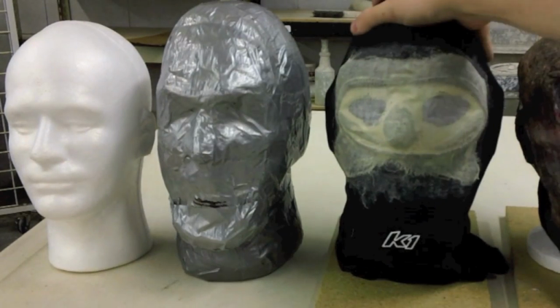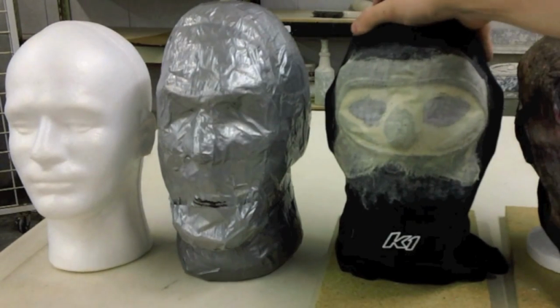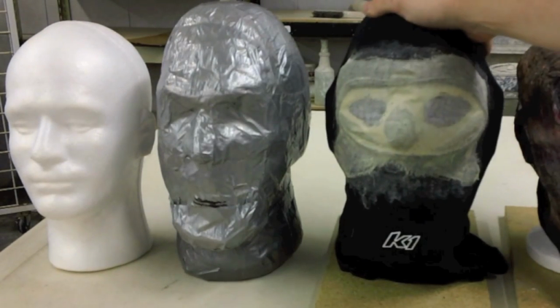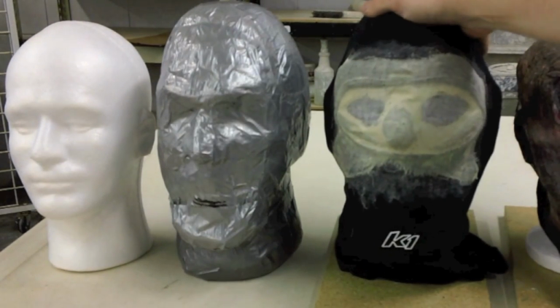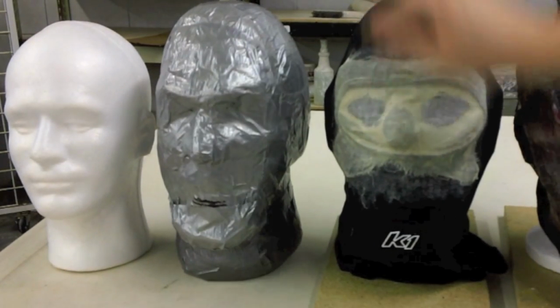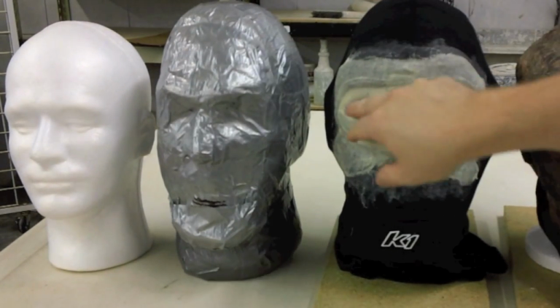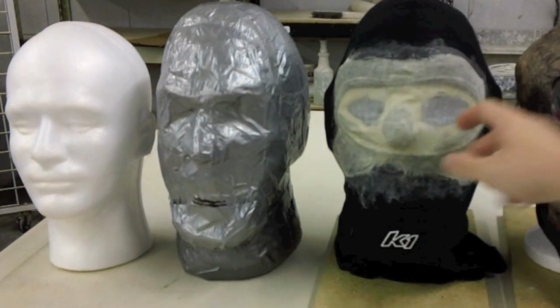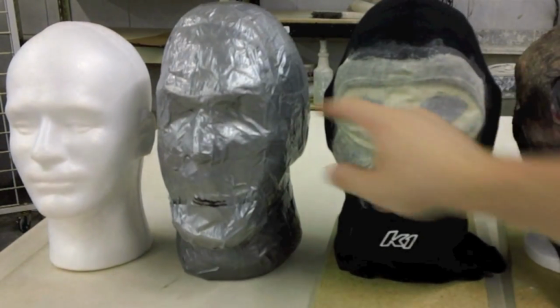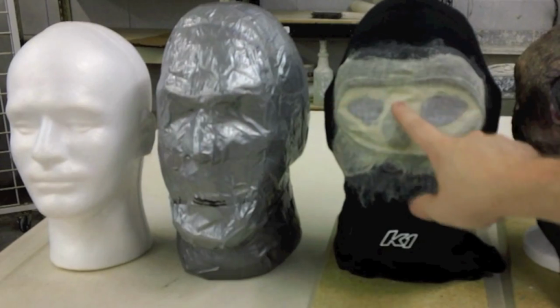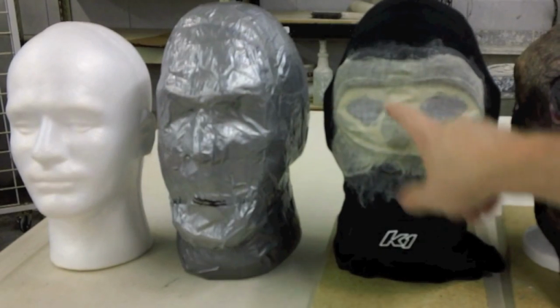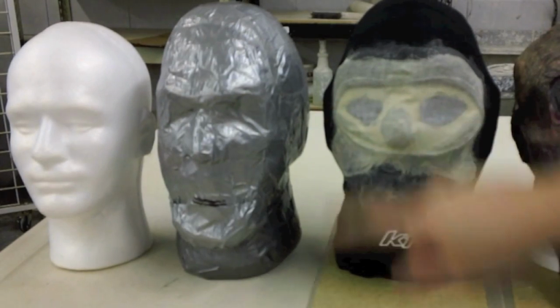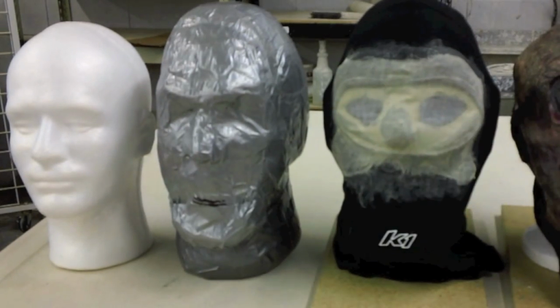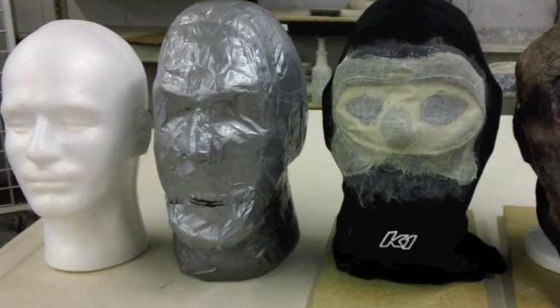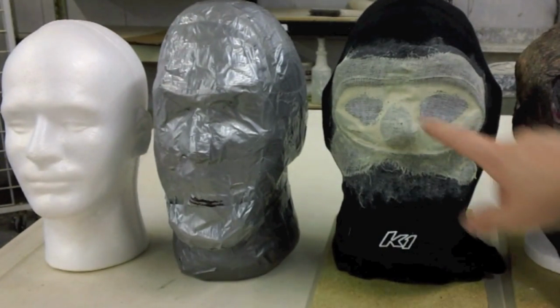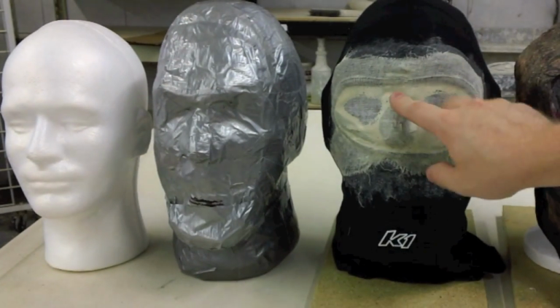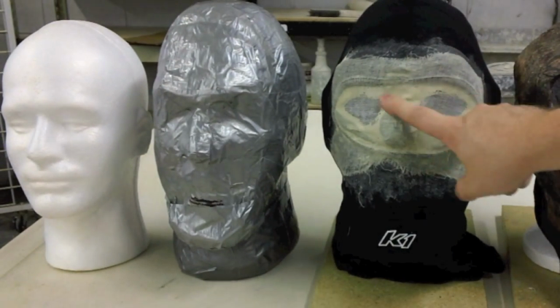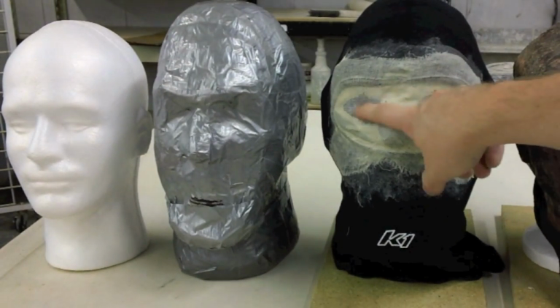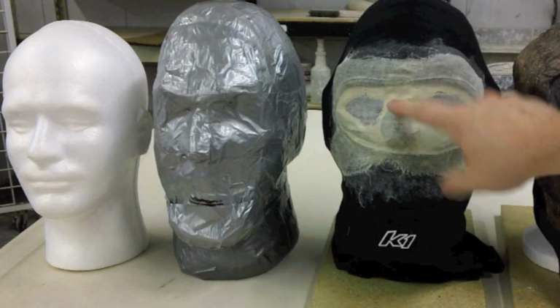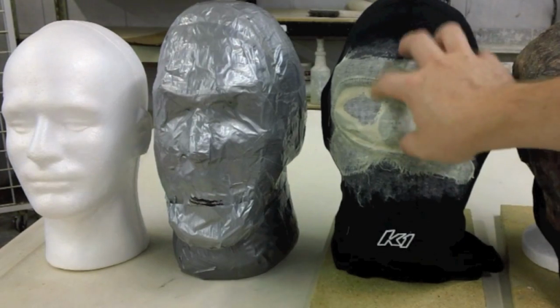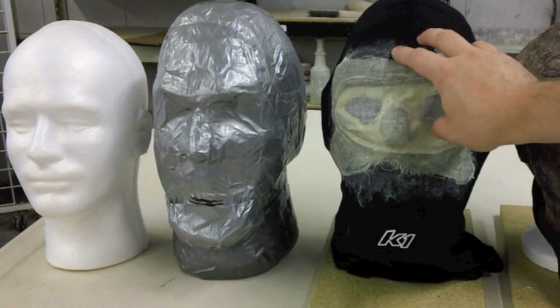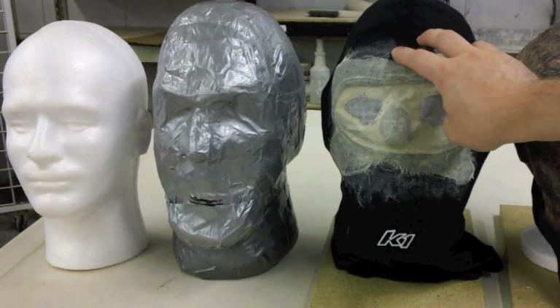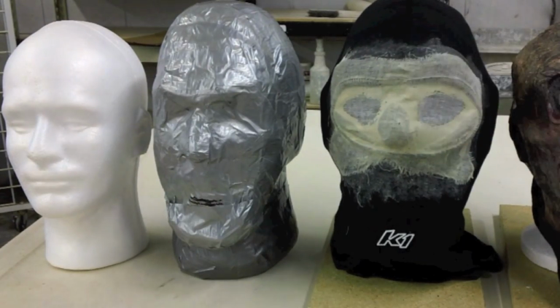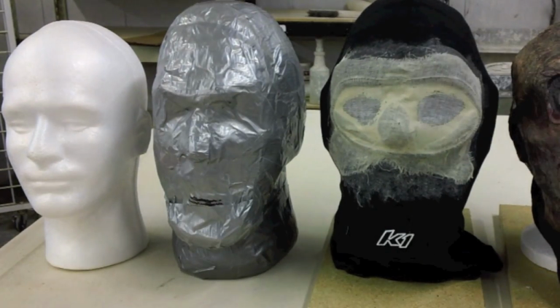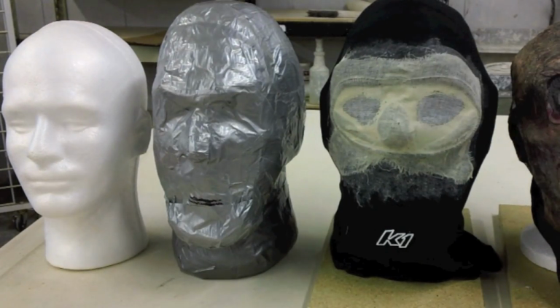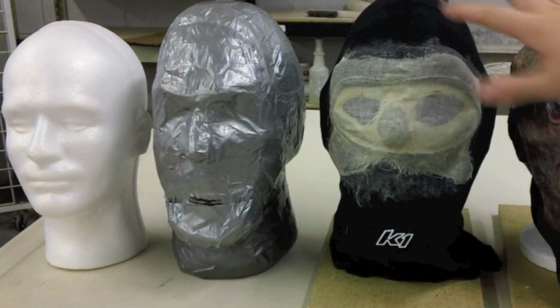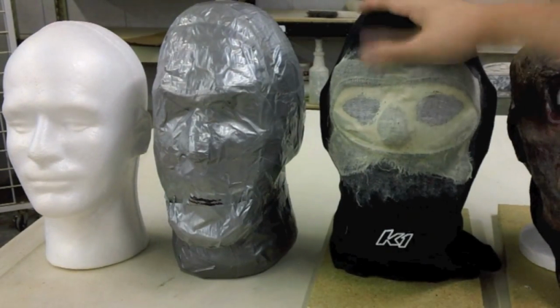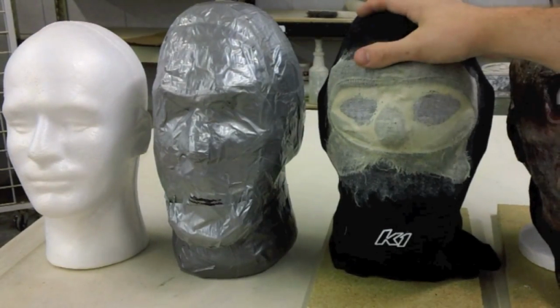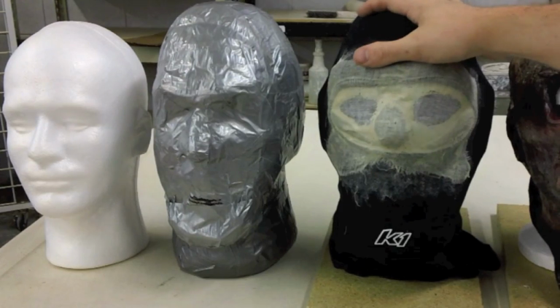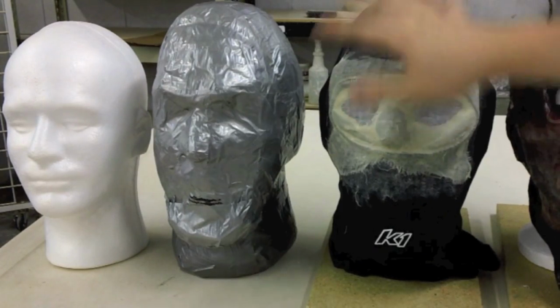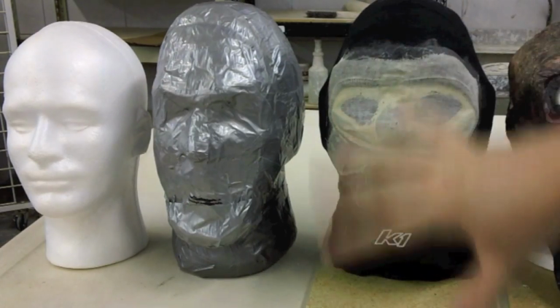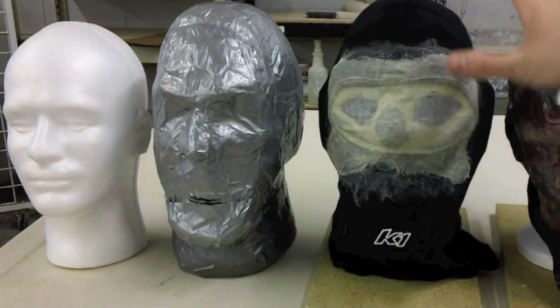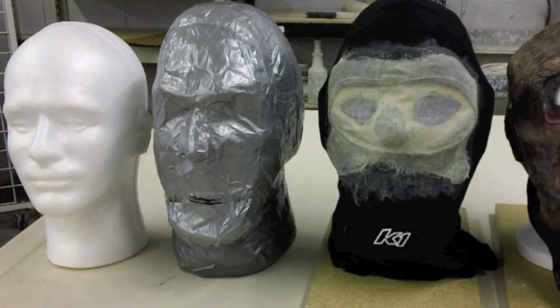Once I have the head sock on there, there's a massive gap in the eye holes — that's not going to work for us. So what I do is I take cheesecloth and liquid latex that into place. Let that dry before I do any of the sculpting.